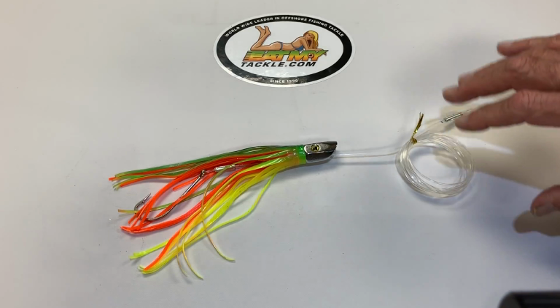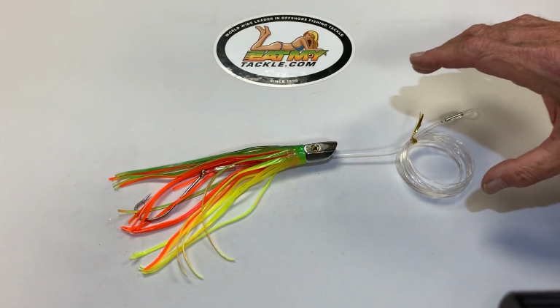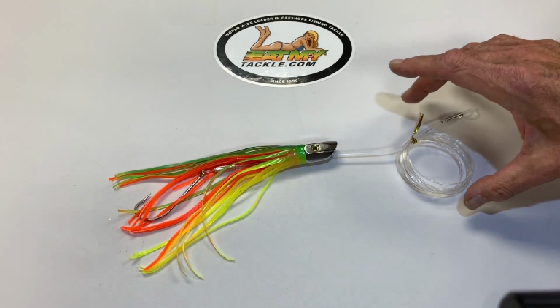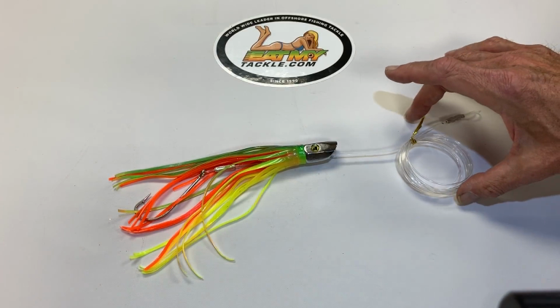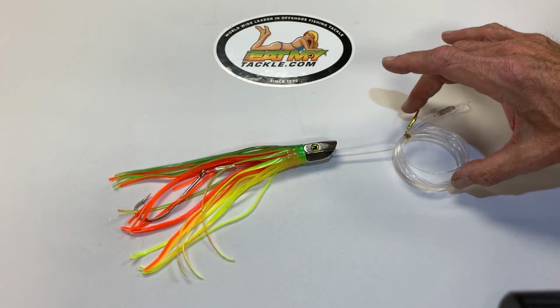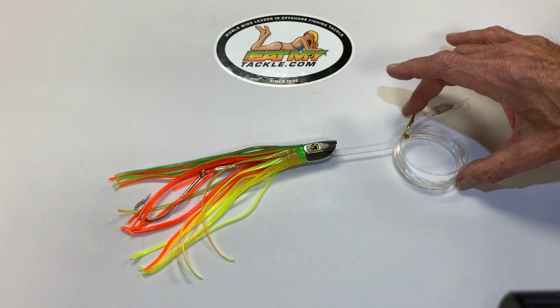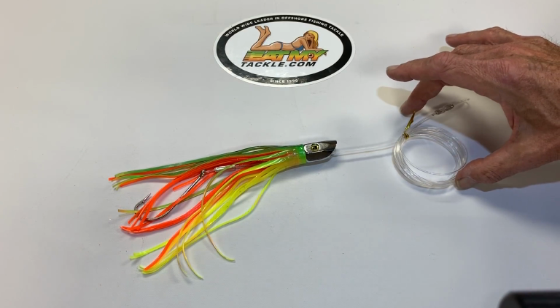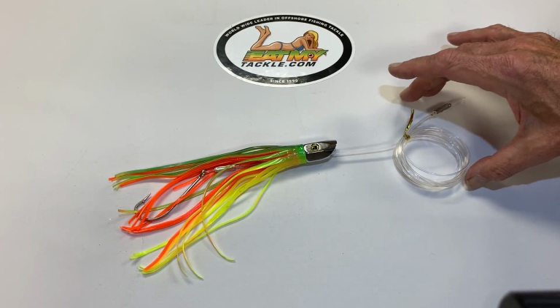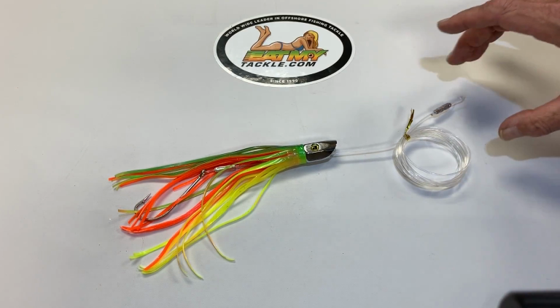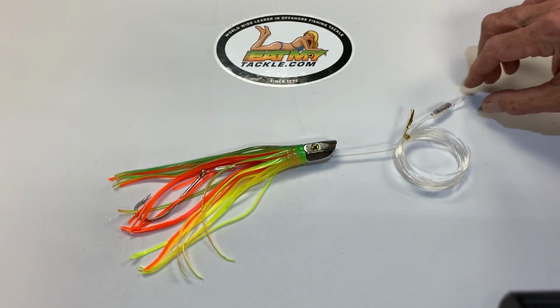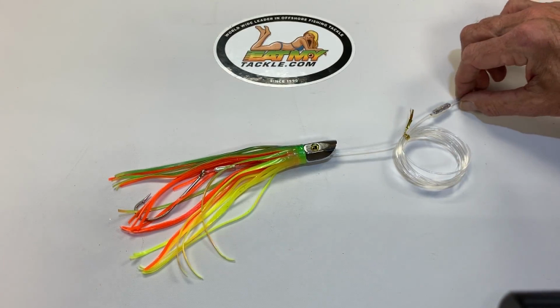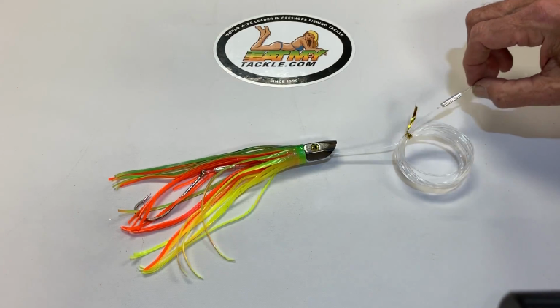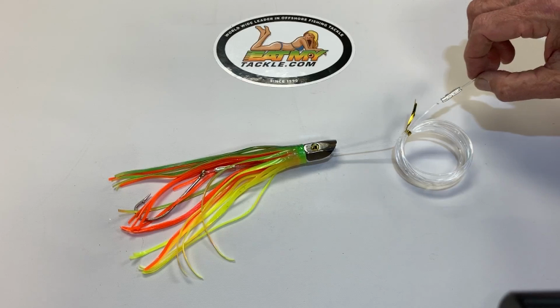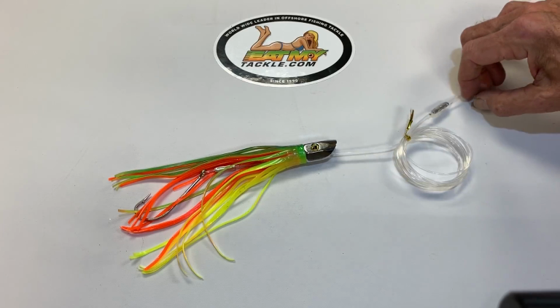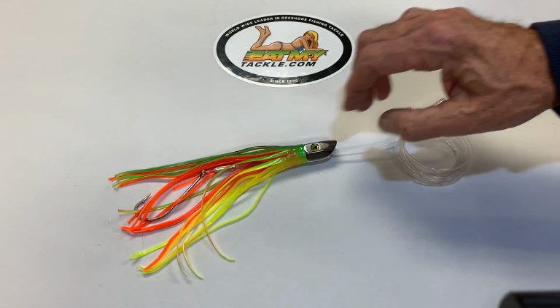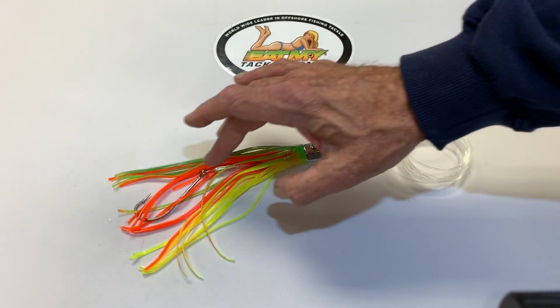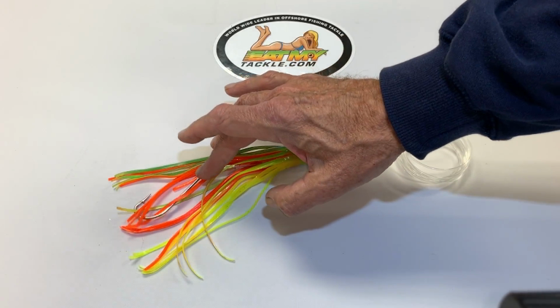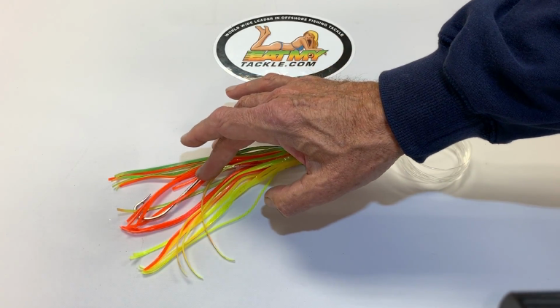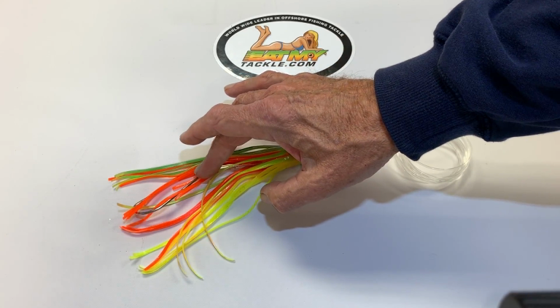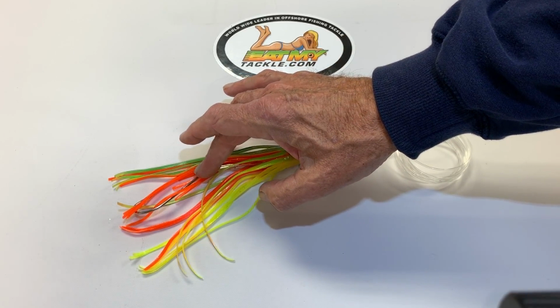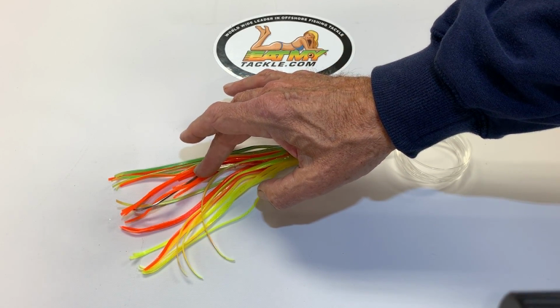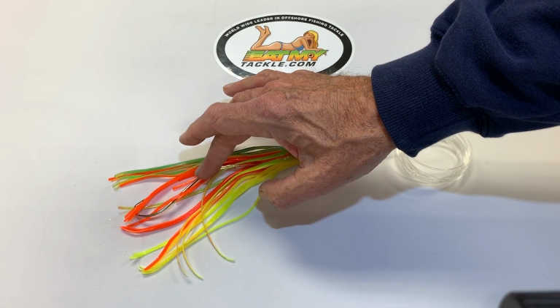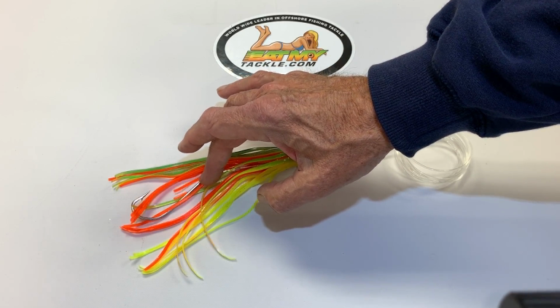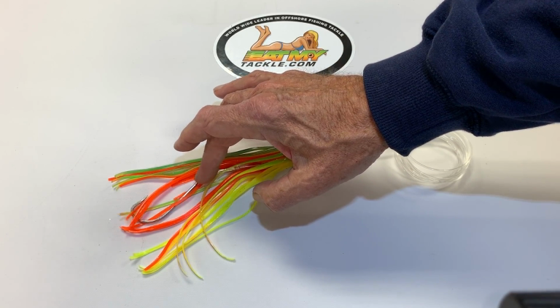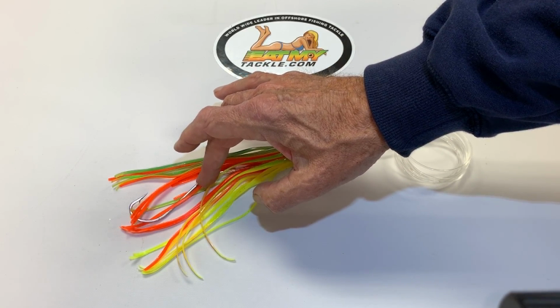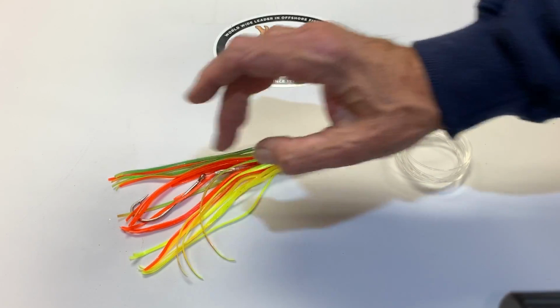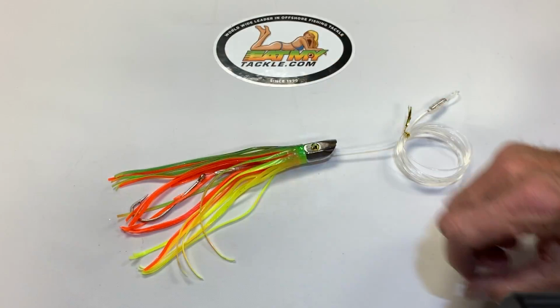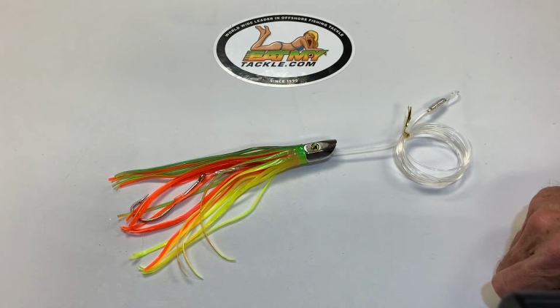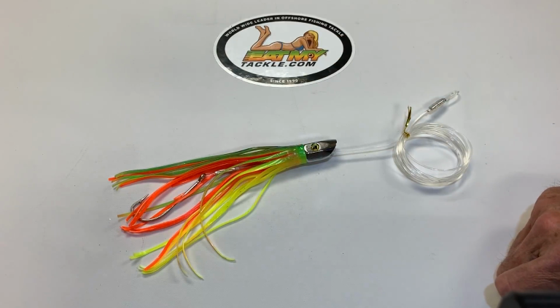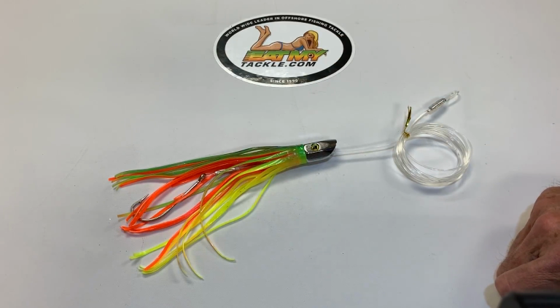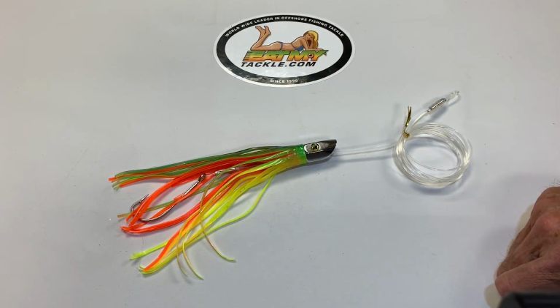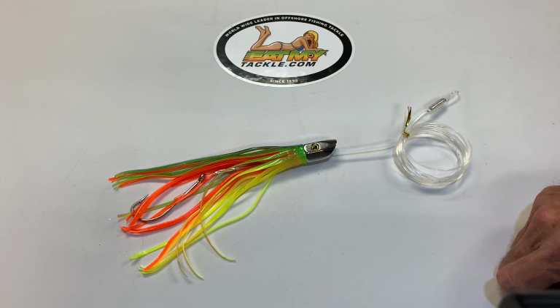We rig these up on 200-pound mono. It's all double crimped — premium grade skirt and a high-quality stainless hook, ready to go.